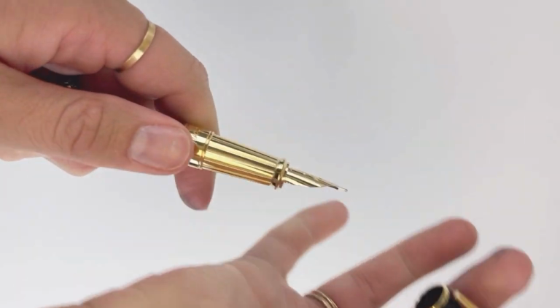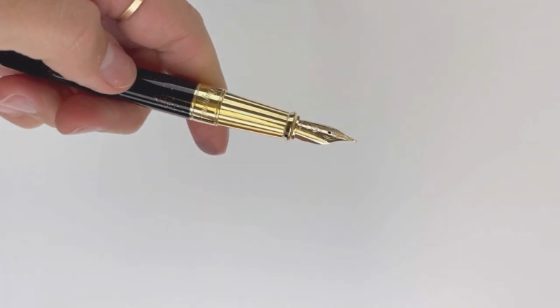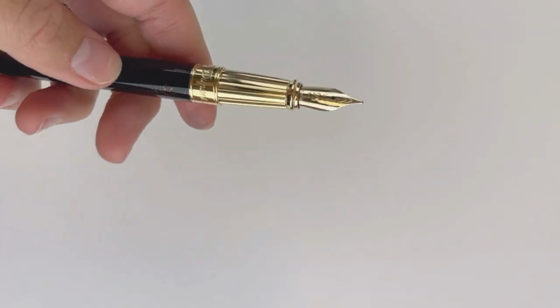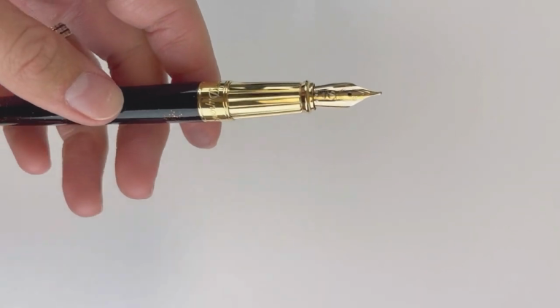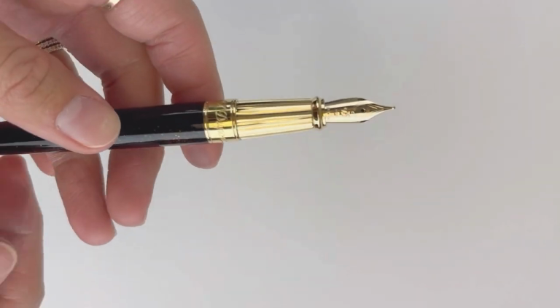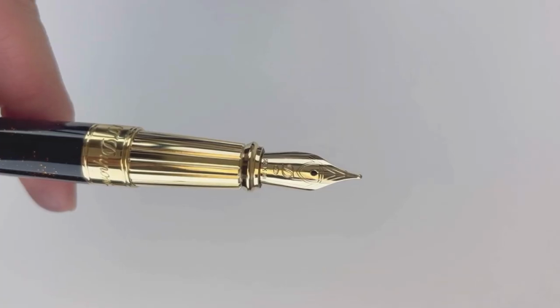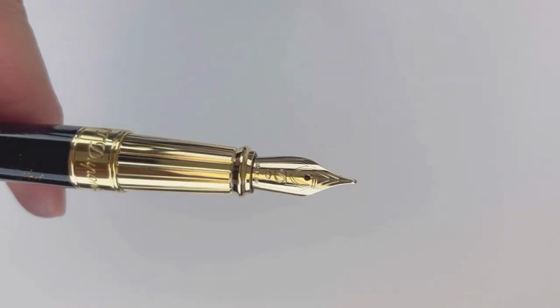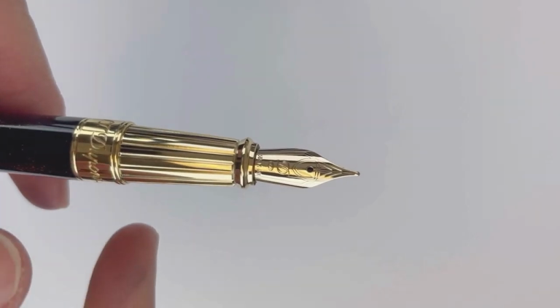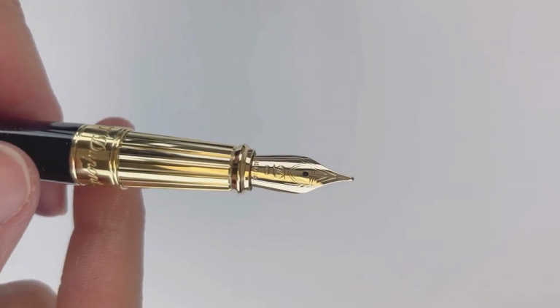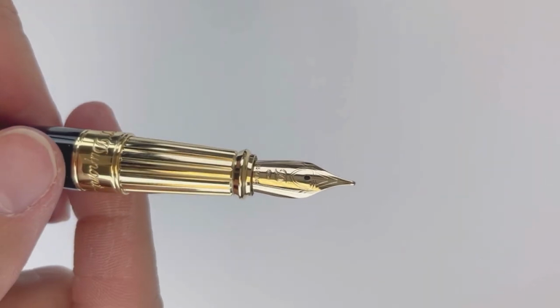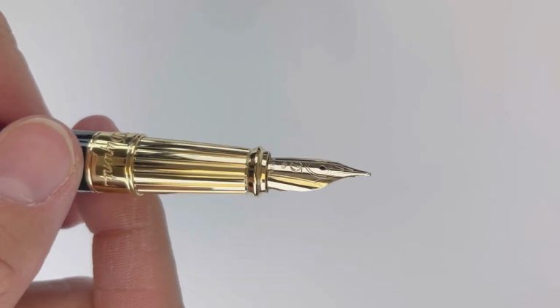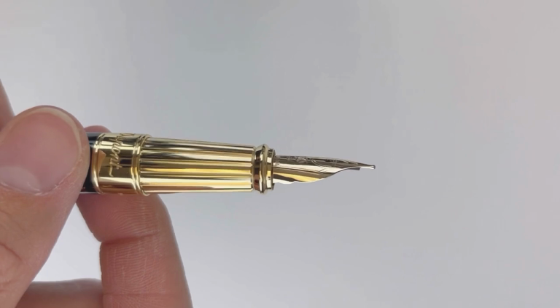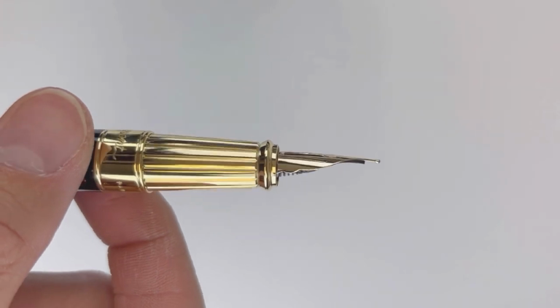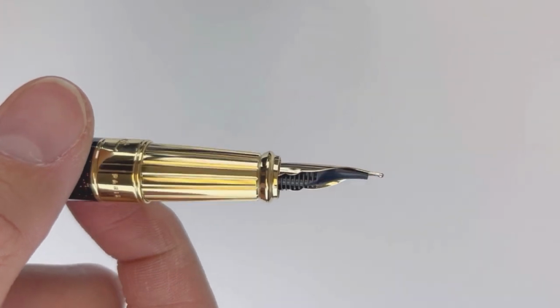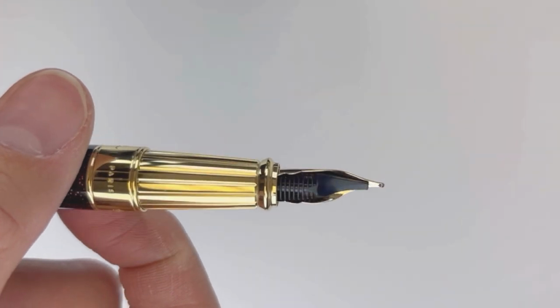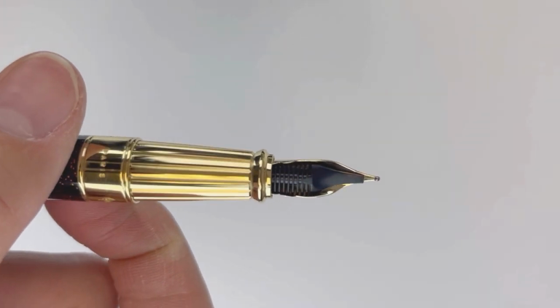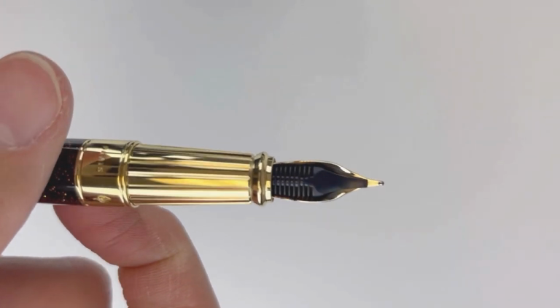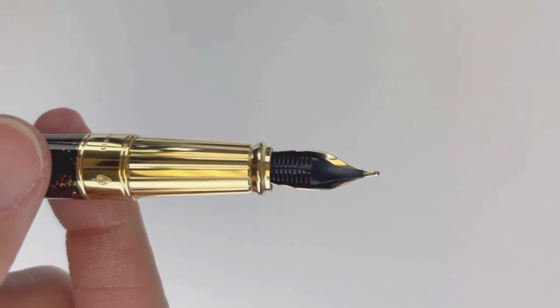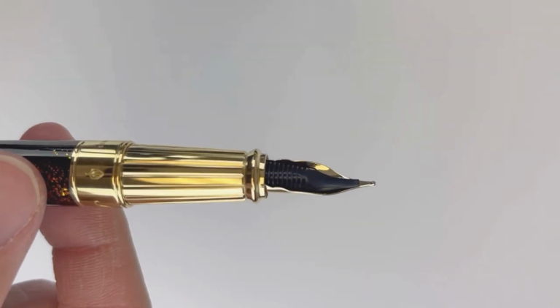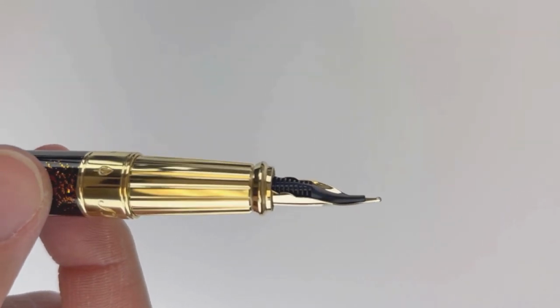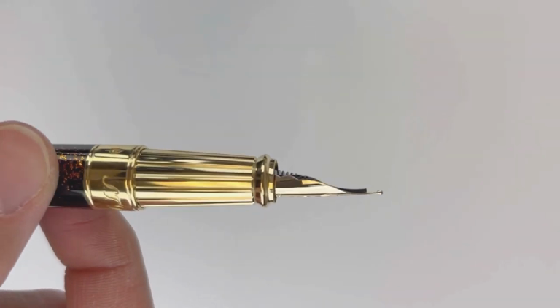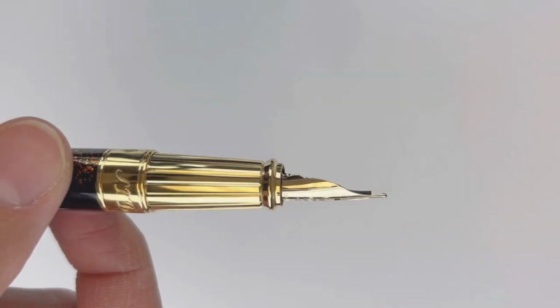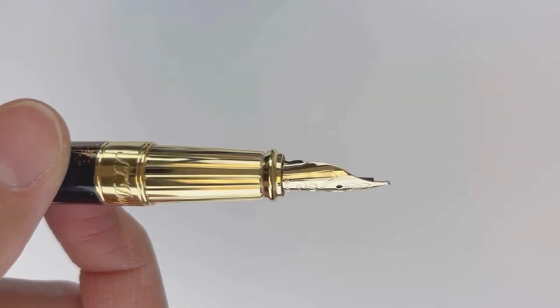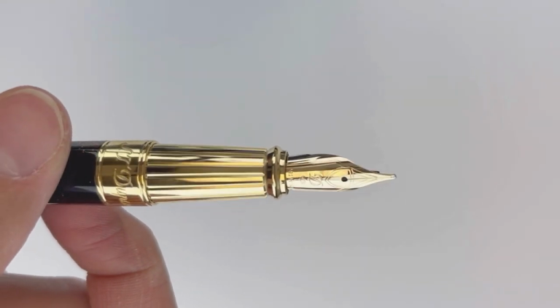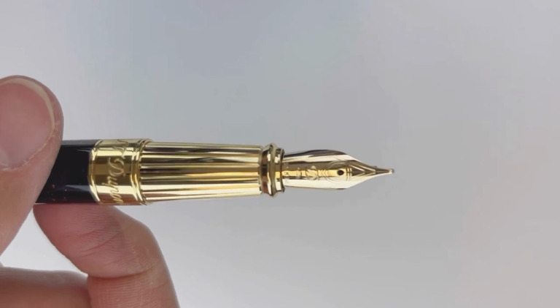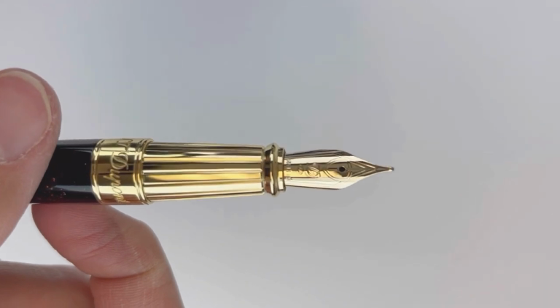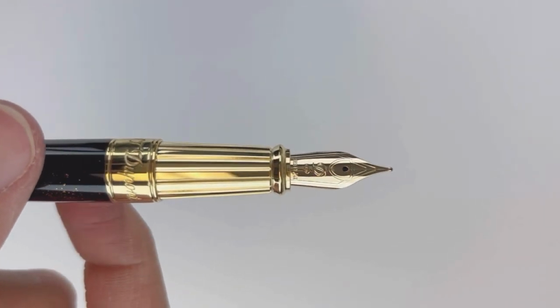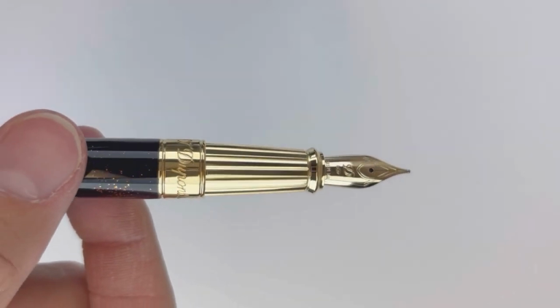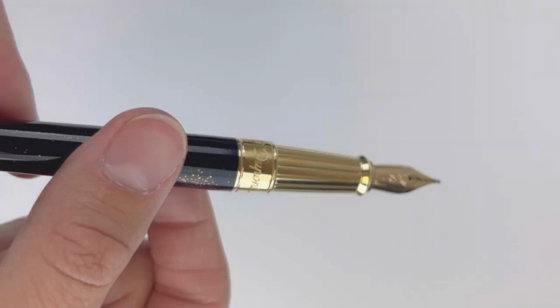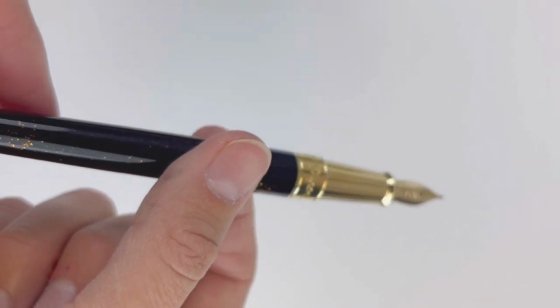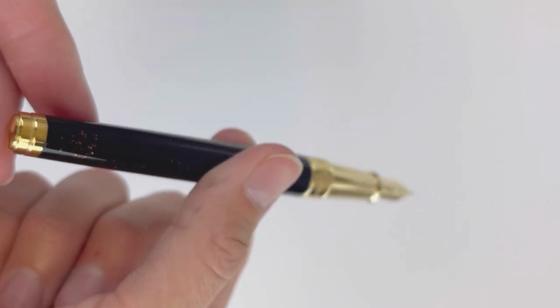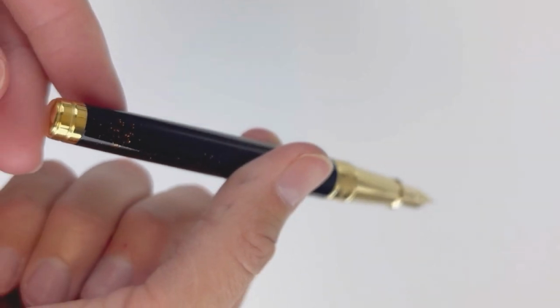You do get the iconic cling that people love with the S.T. DuPonts, and you have a fluted grip section that really lets you get a hold of your pen and have a great writing experience.